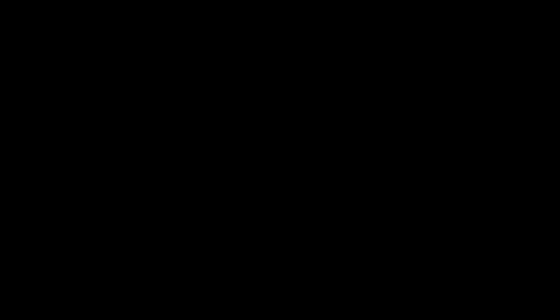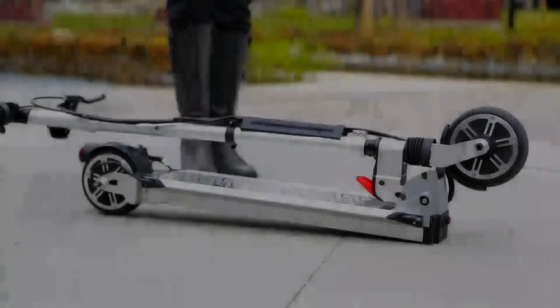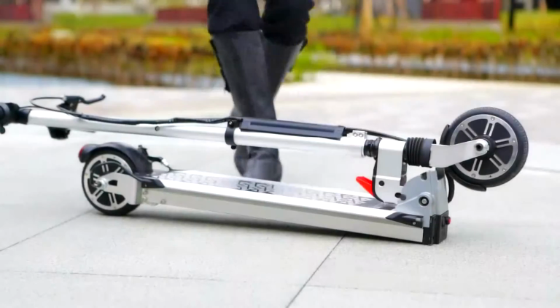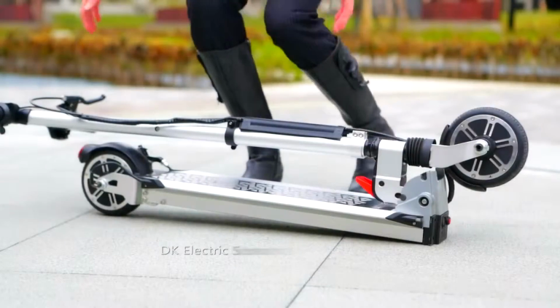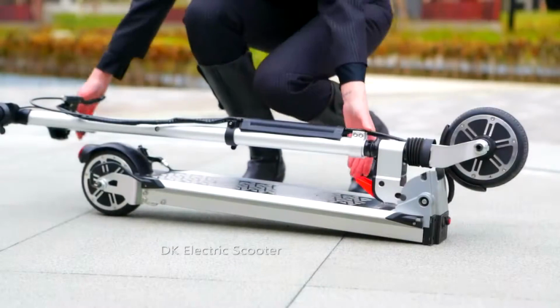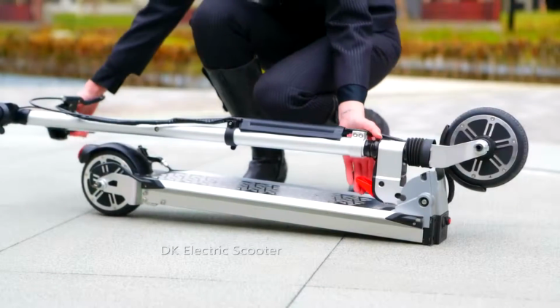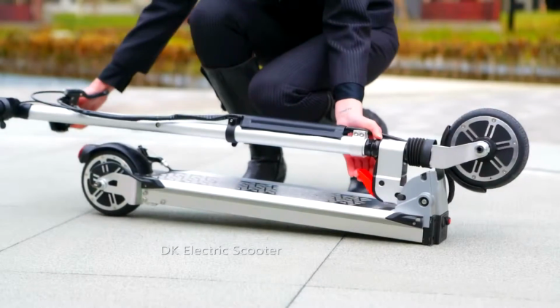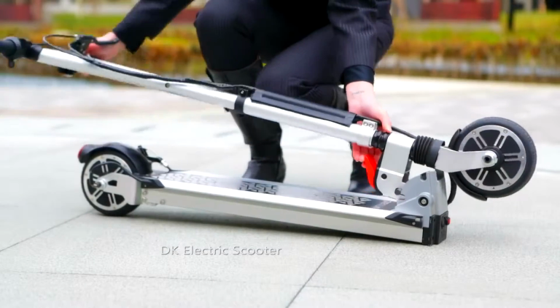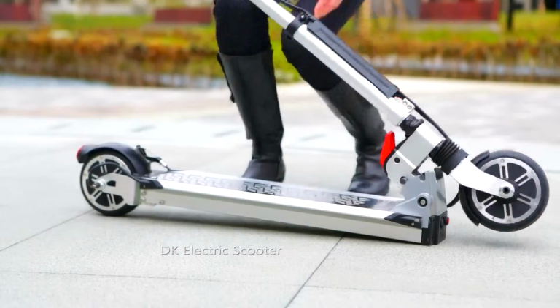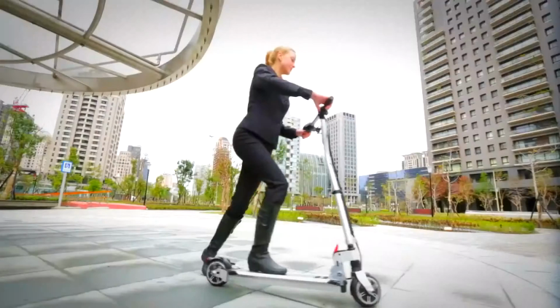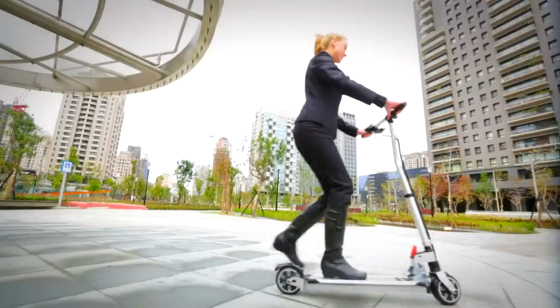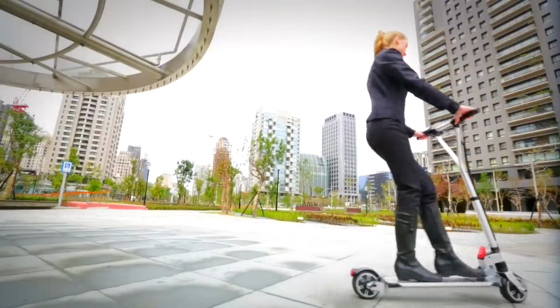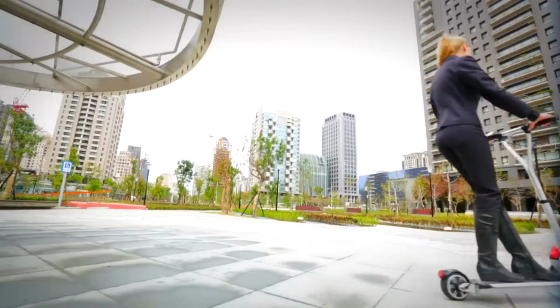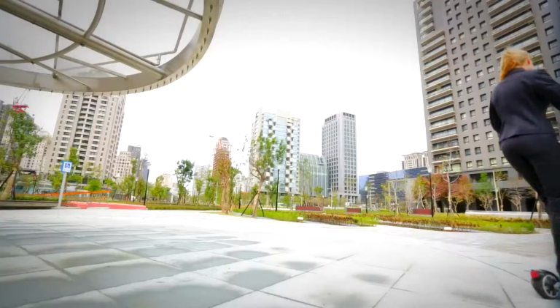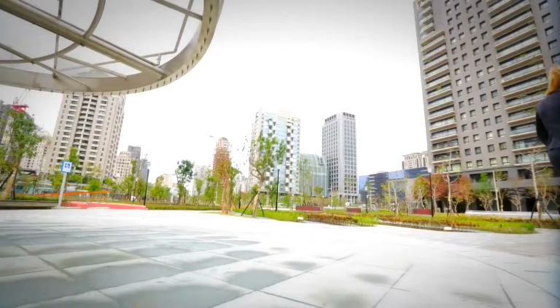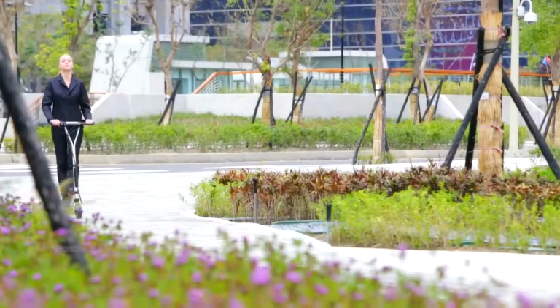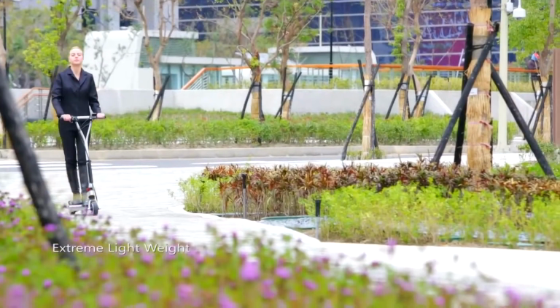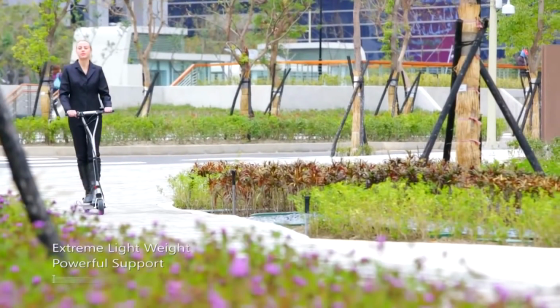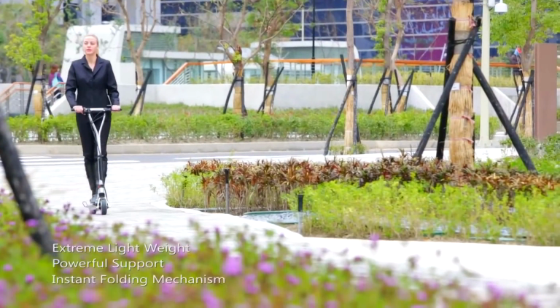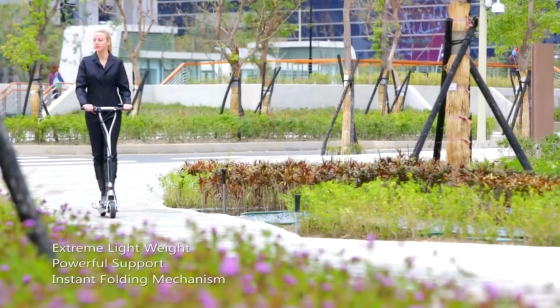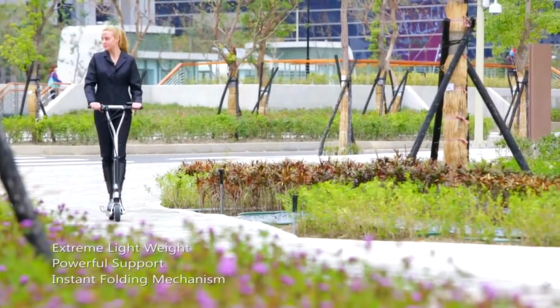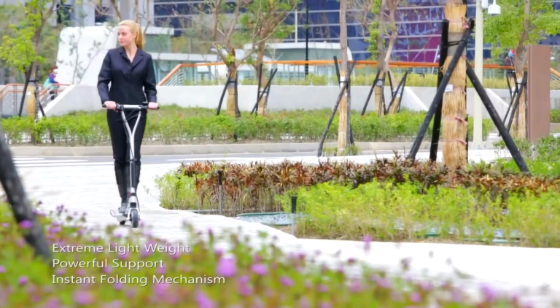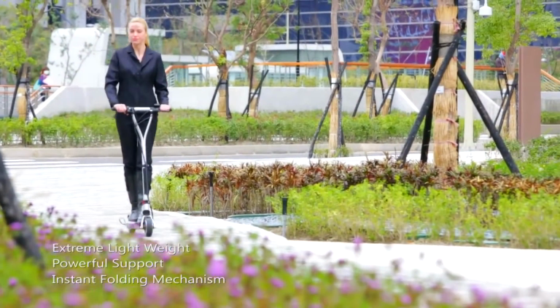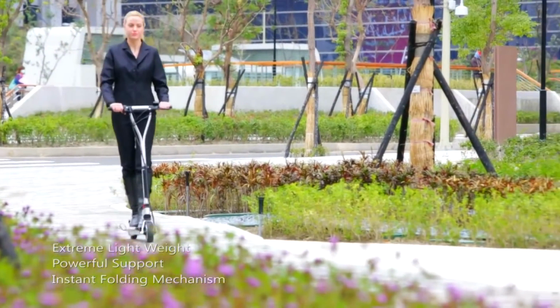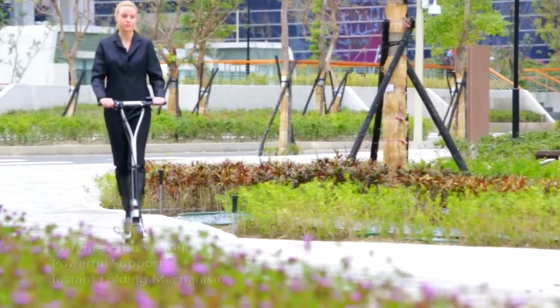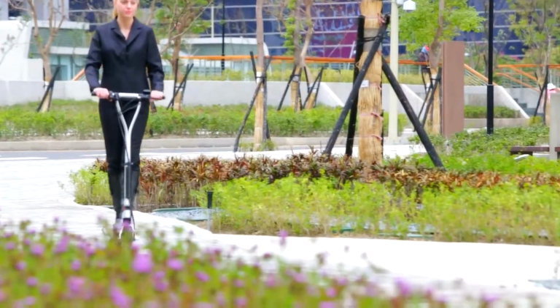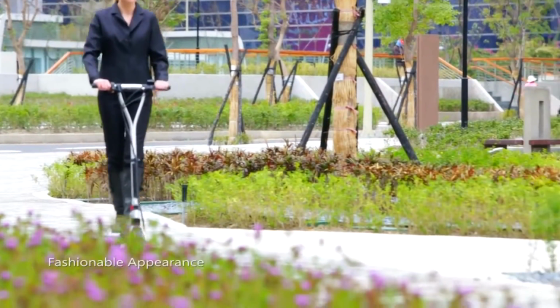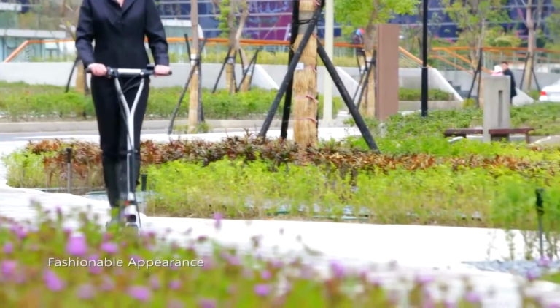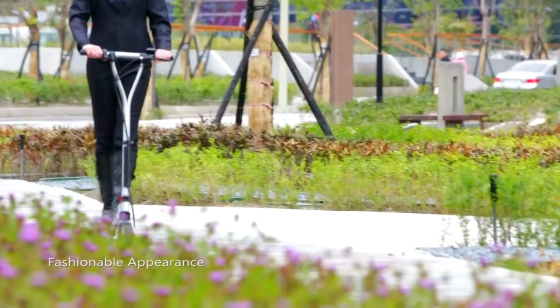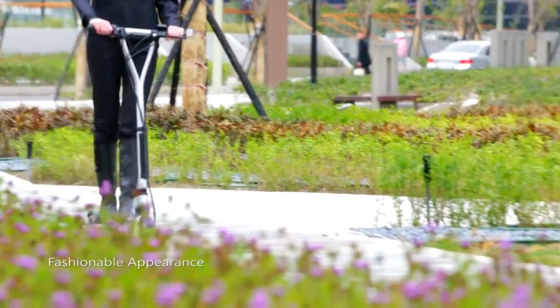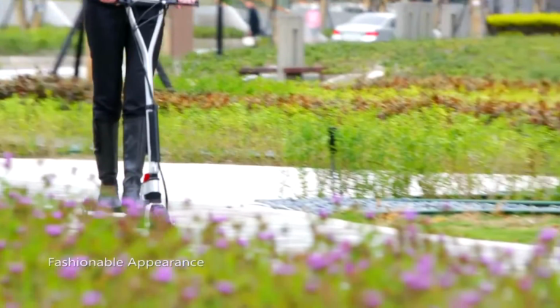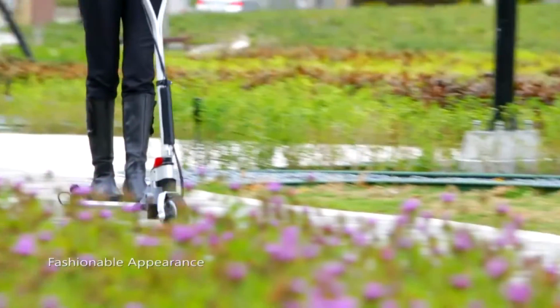DK electric scooter — imagine an electric scooter with extreme lightweight, powerful support, instant folding mechanism, fashion appearance, and state-of-the-art quality.